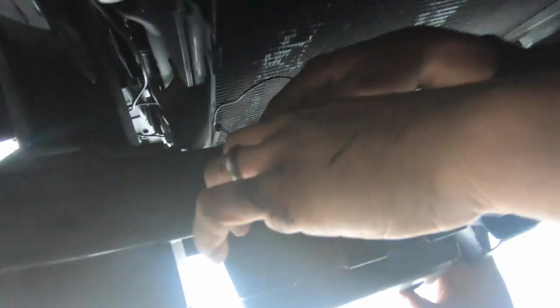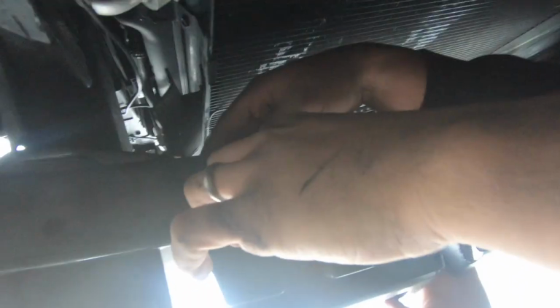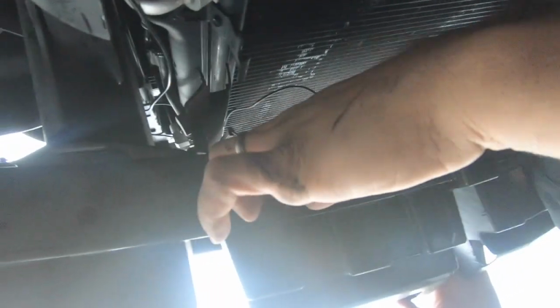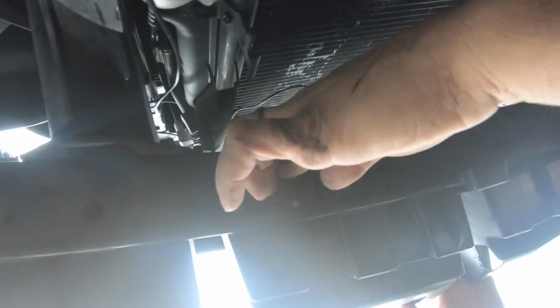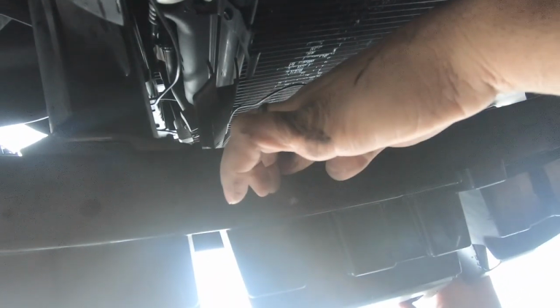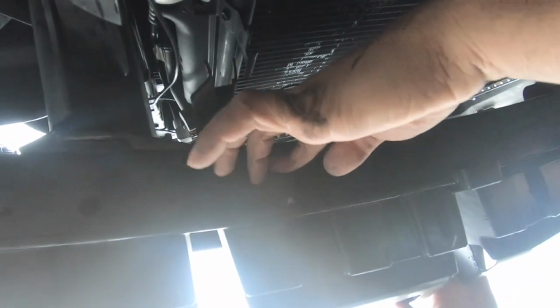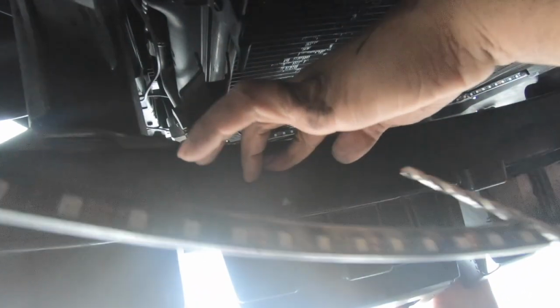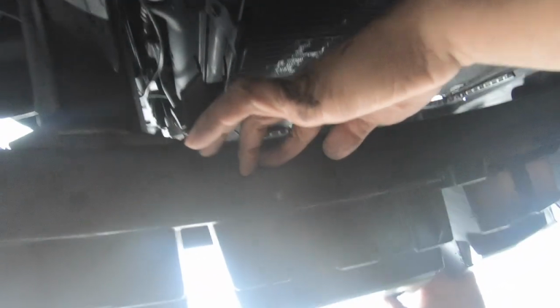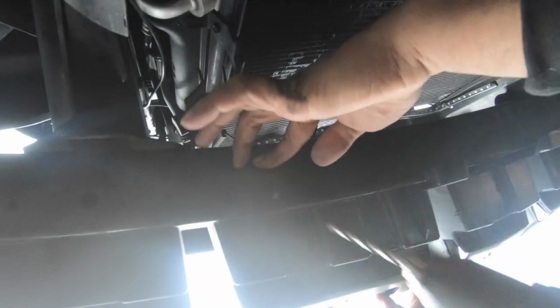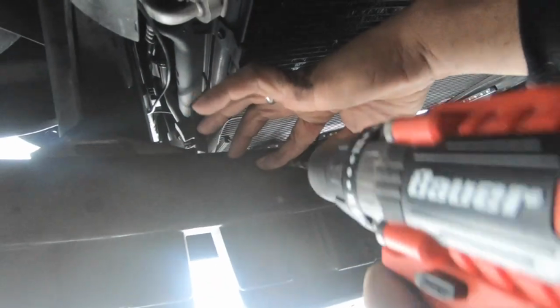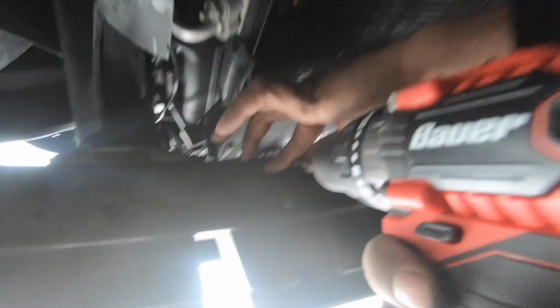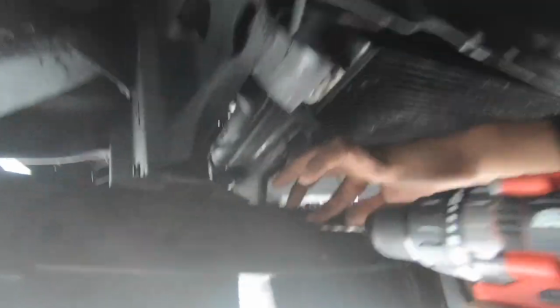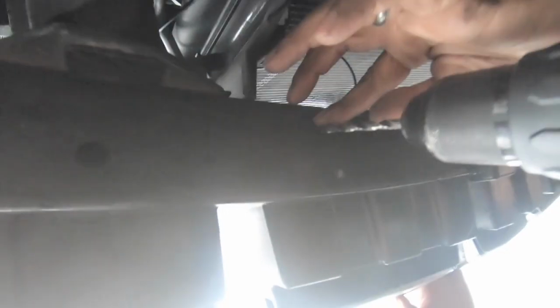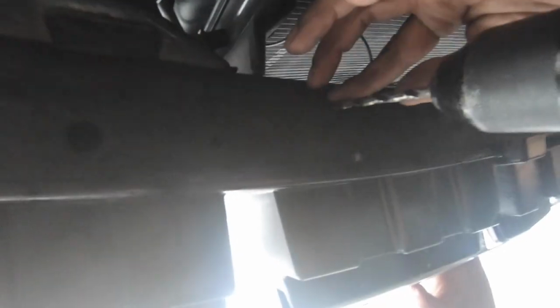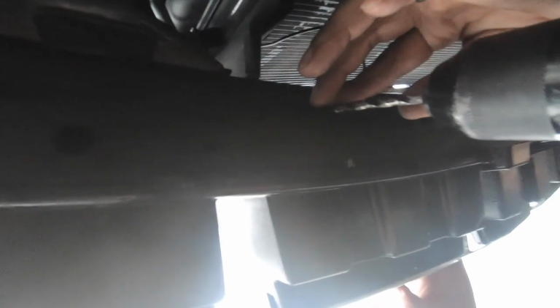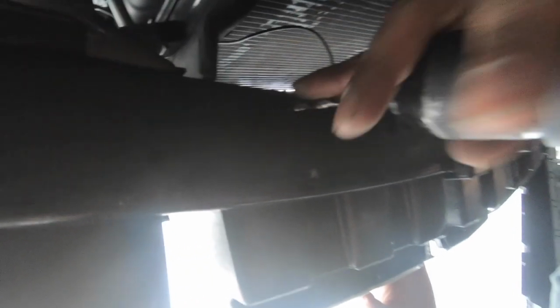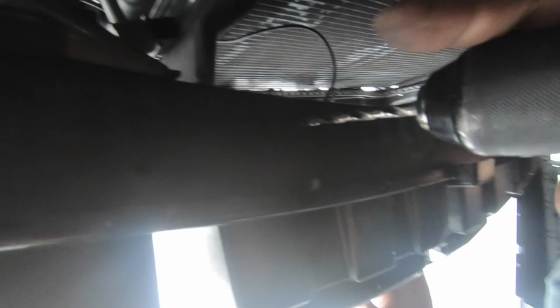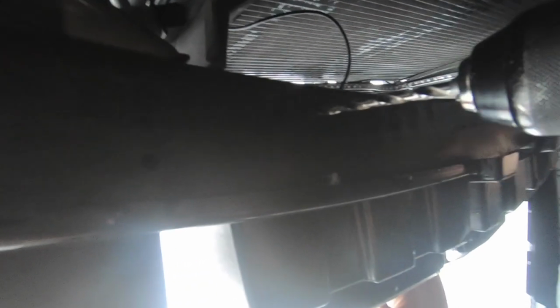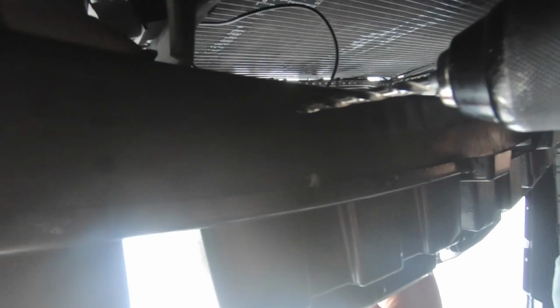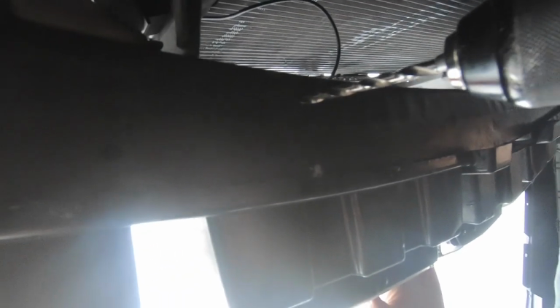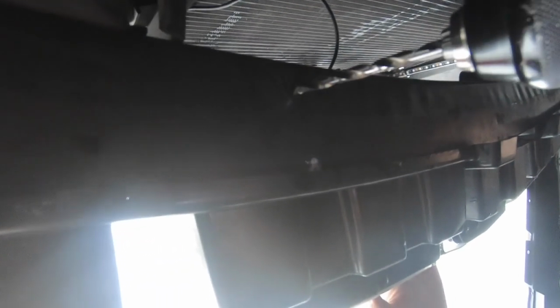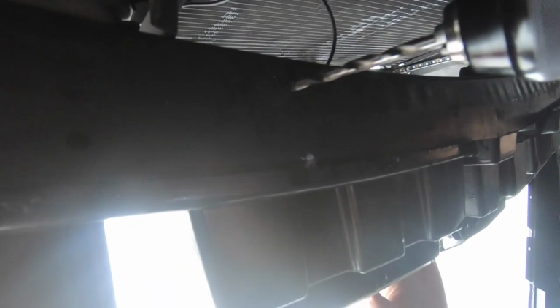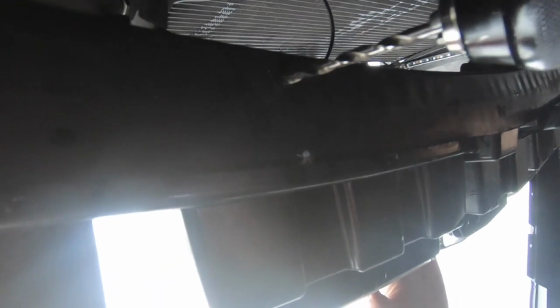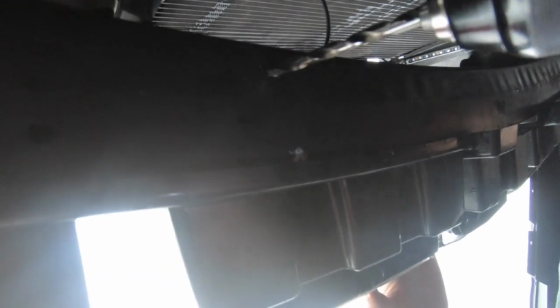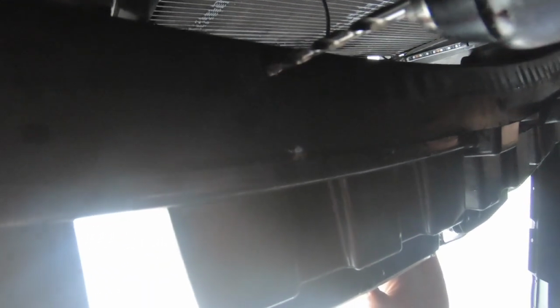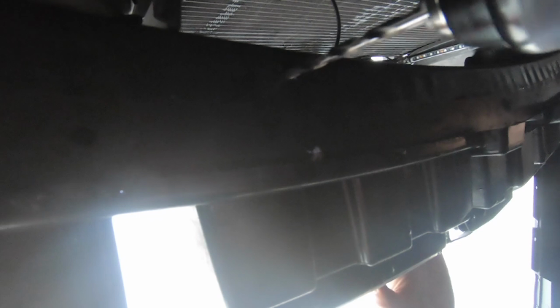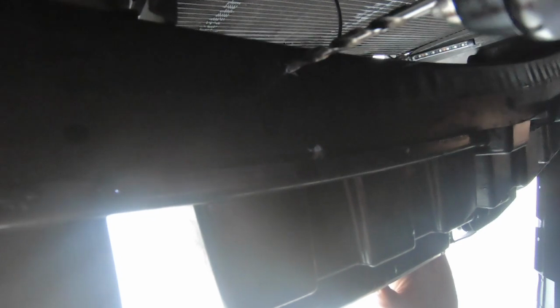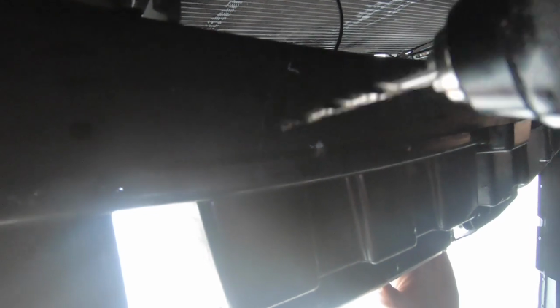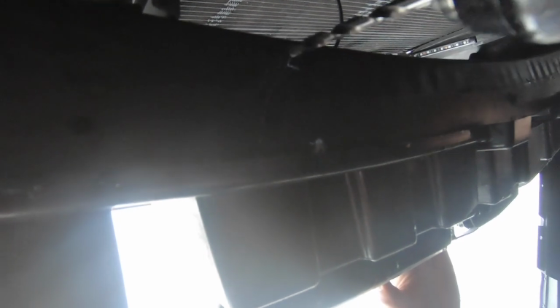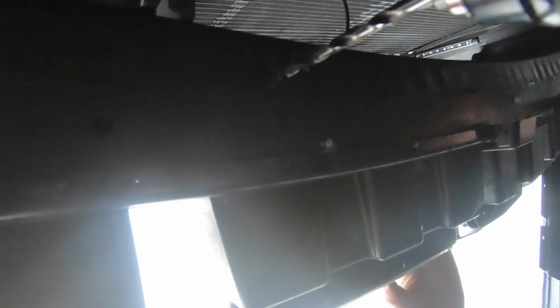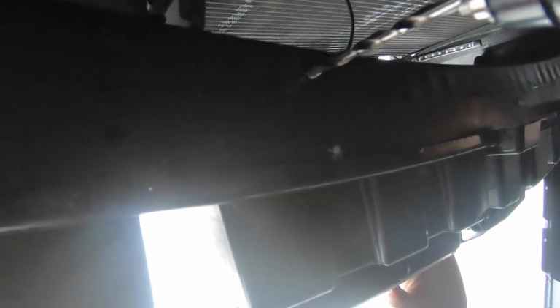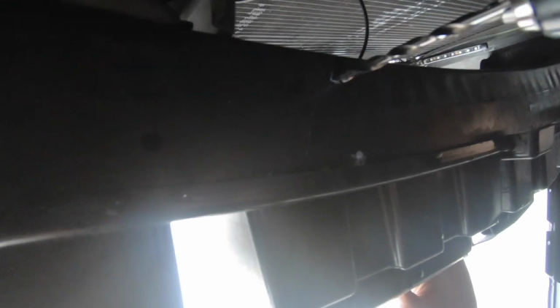For sure it's going to point down toward the ground, right? Yeah. Before we bolt it, we could try it real quick. Now I'm talking about in the grill.